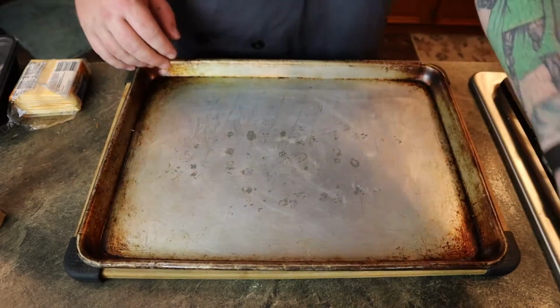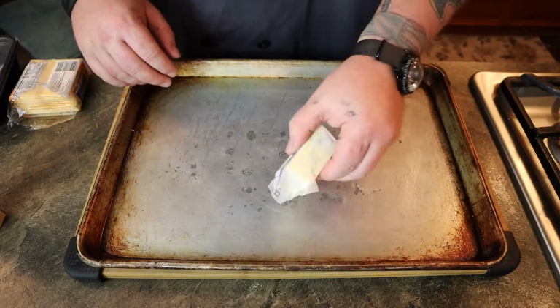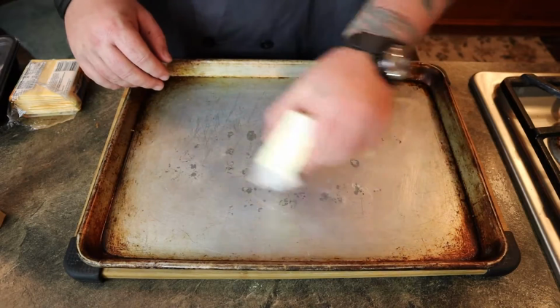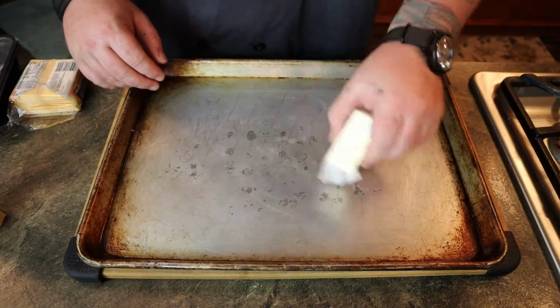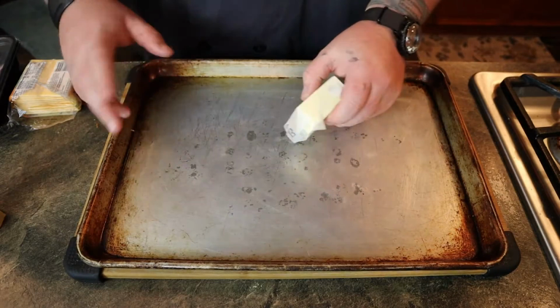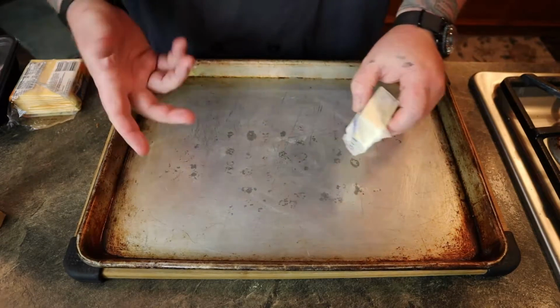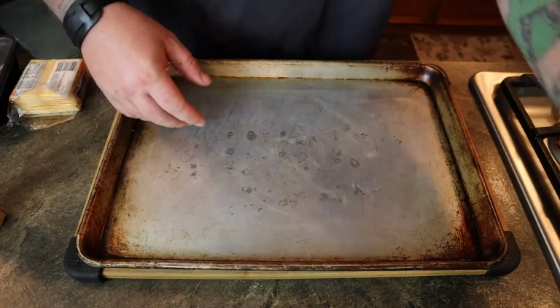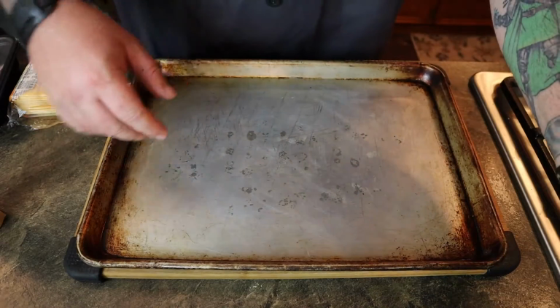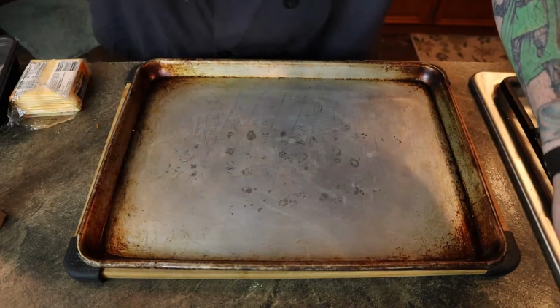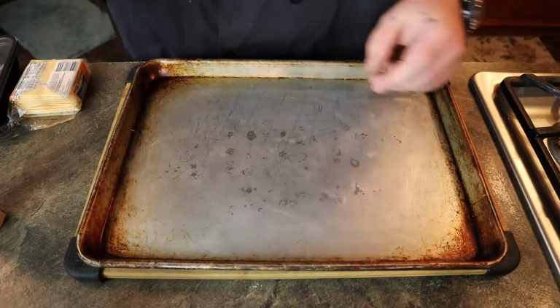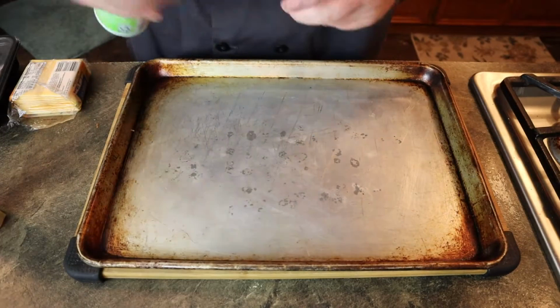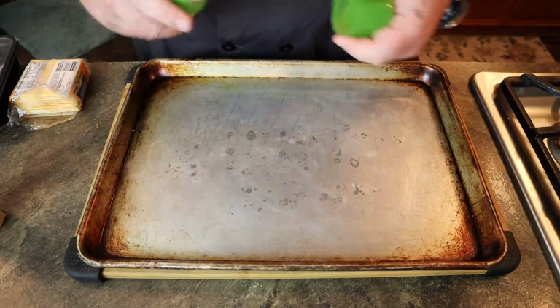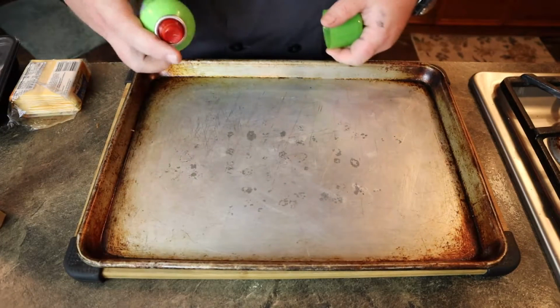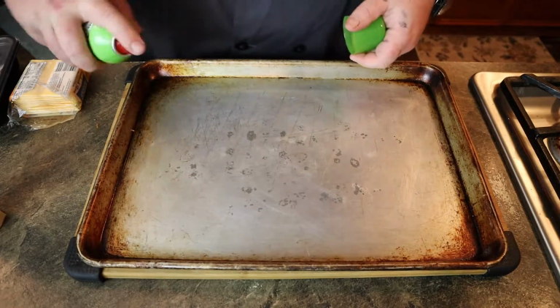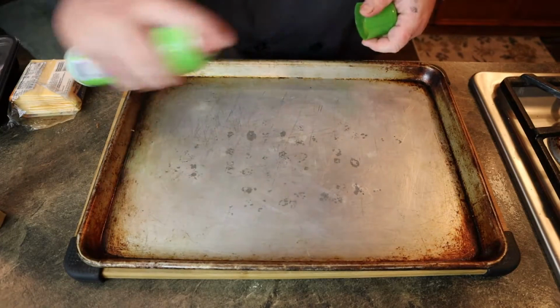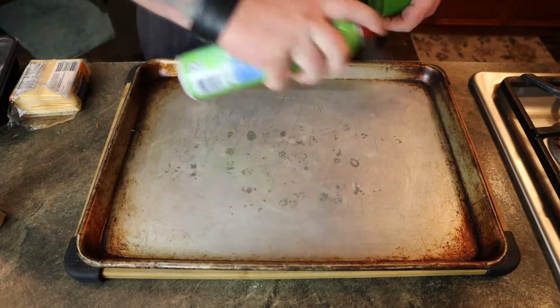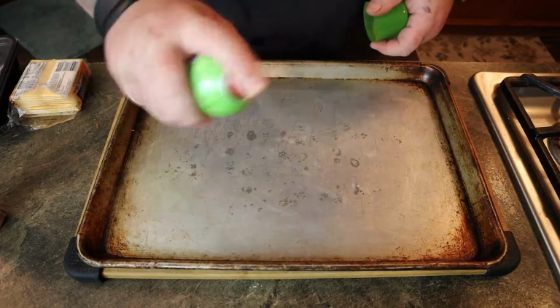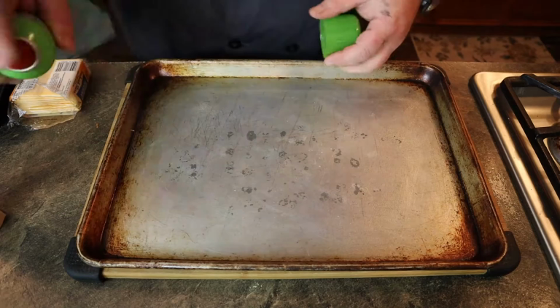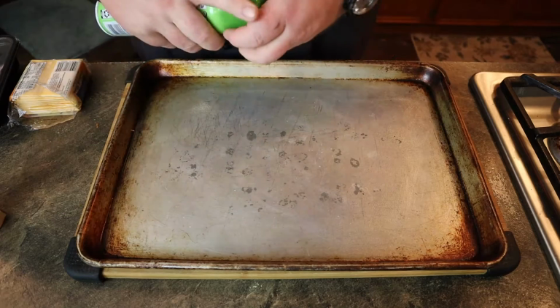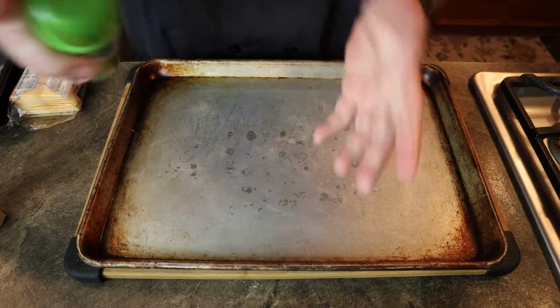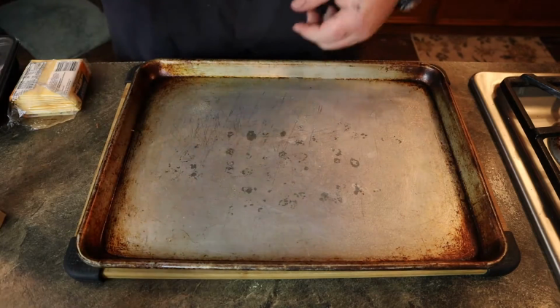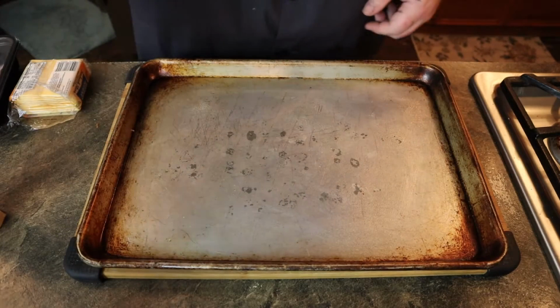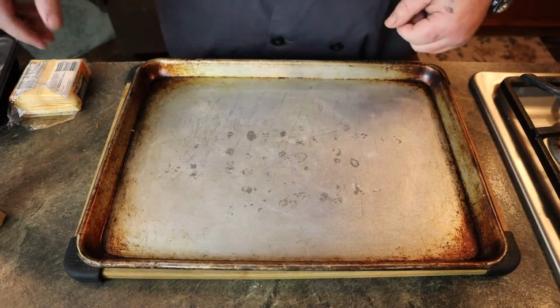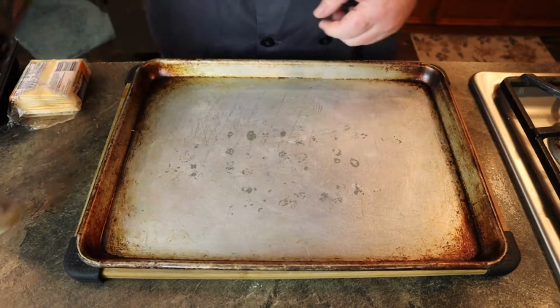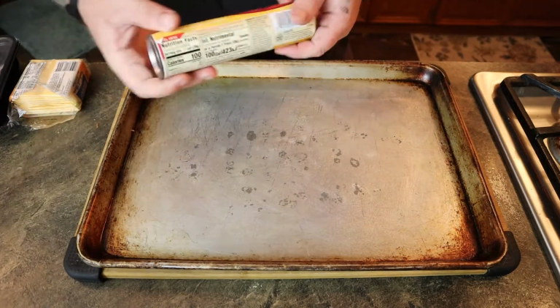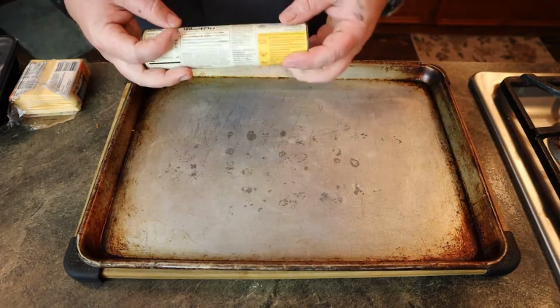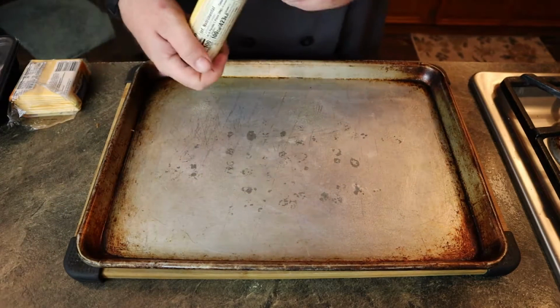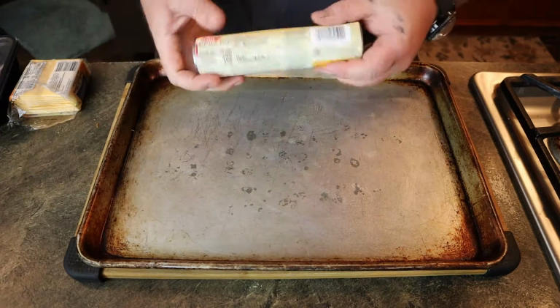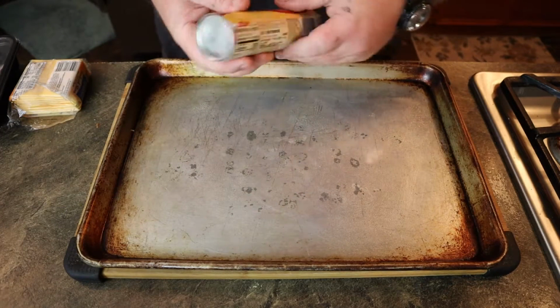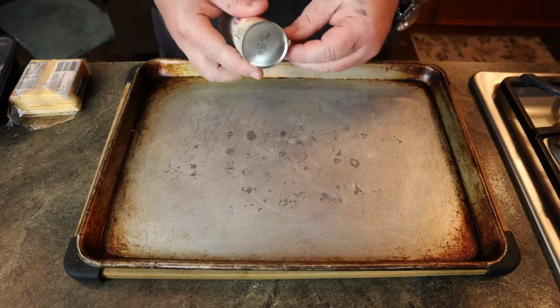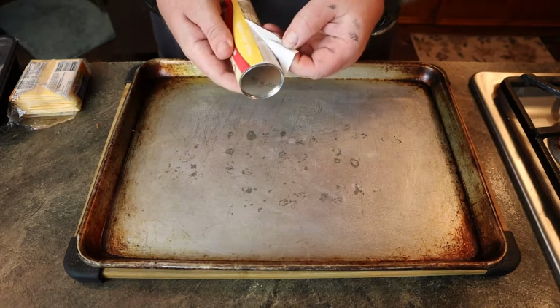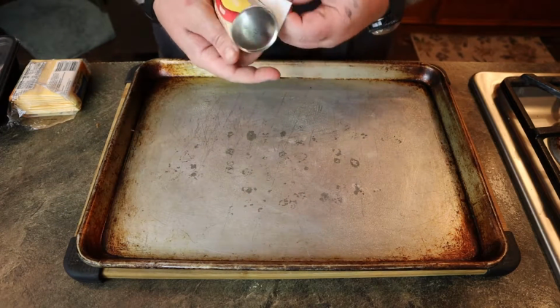Get out your trusty cooking sheet. You can take your butter and rub it down, or just use some spray-on oil and give it a light dust so it doesn't stick. But you're going to put so much butter on this later that it's really not an issue.